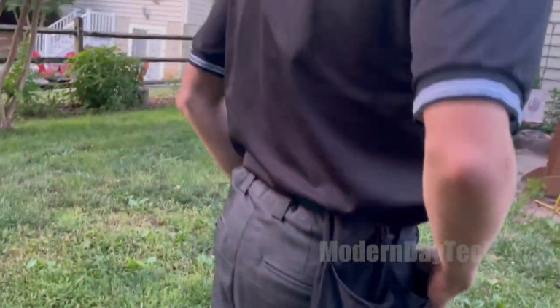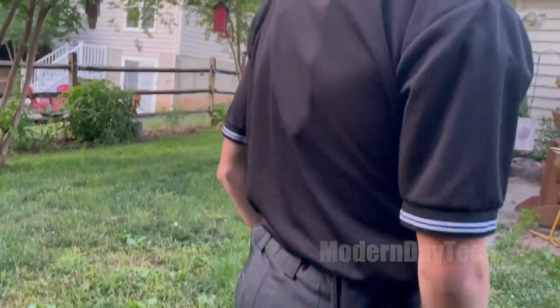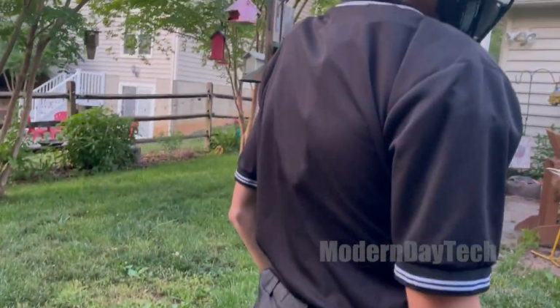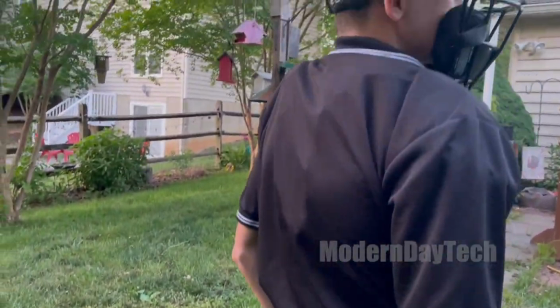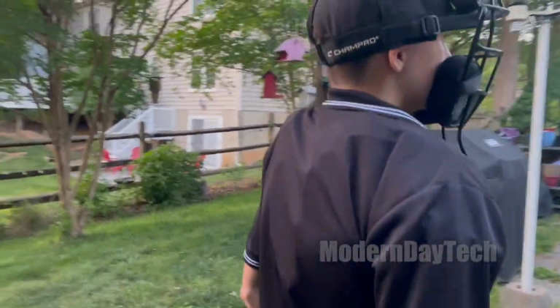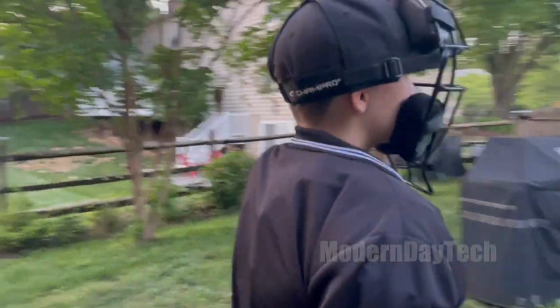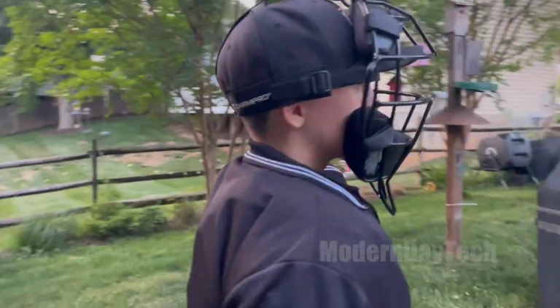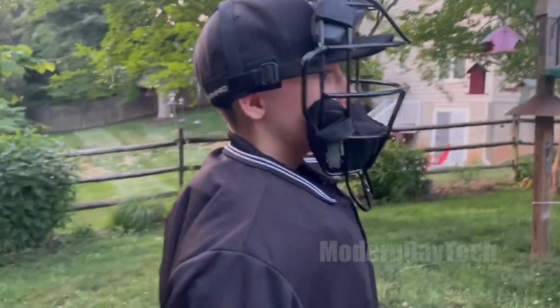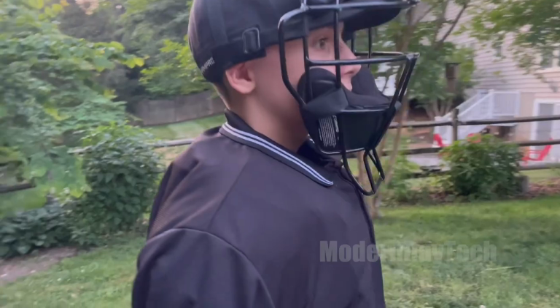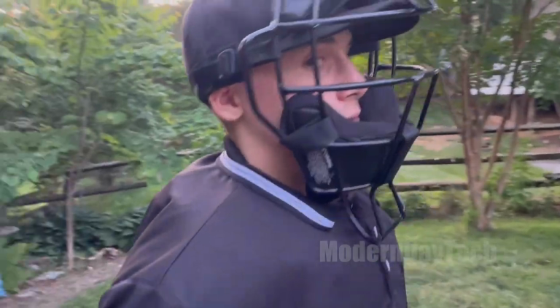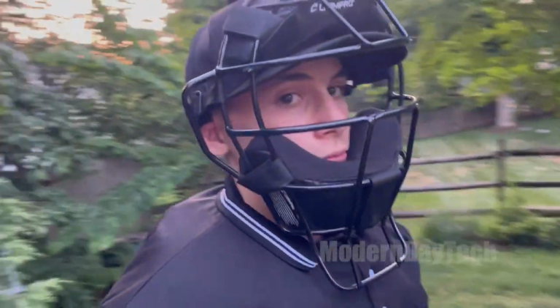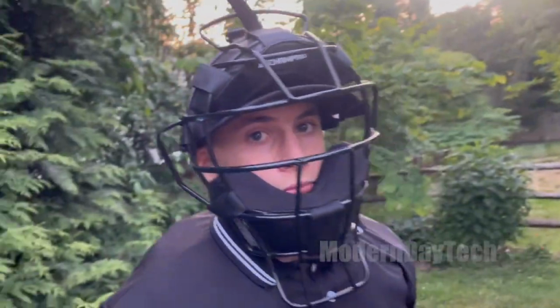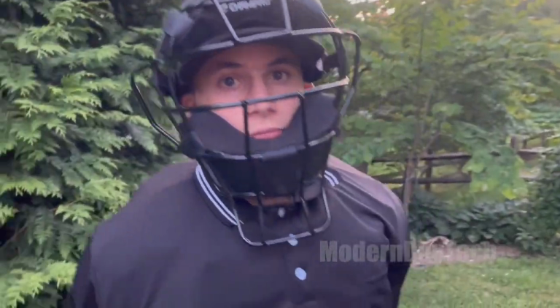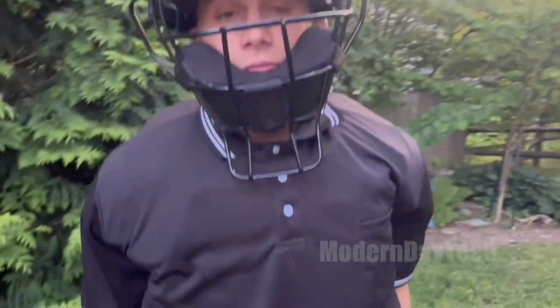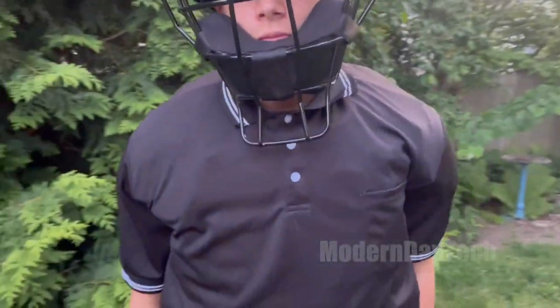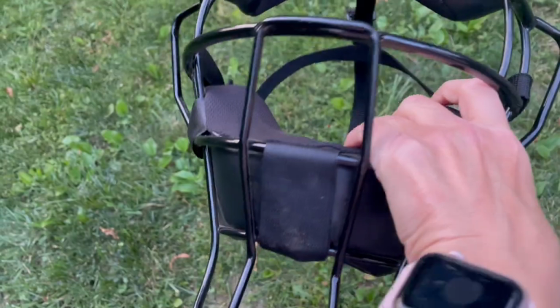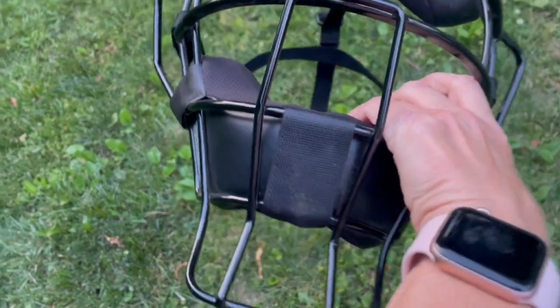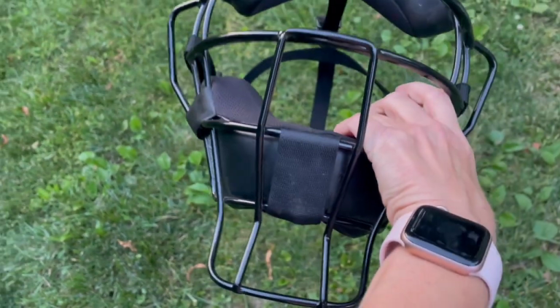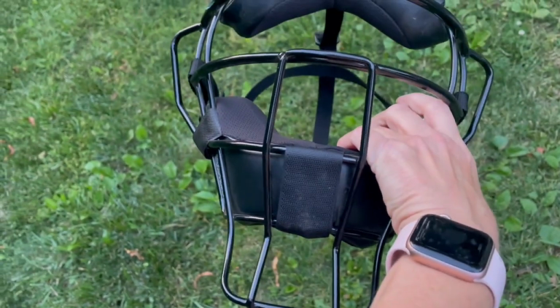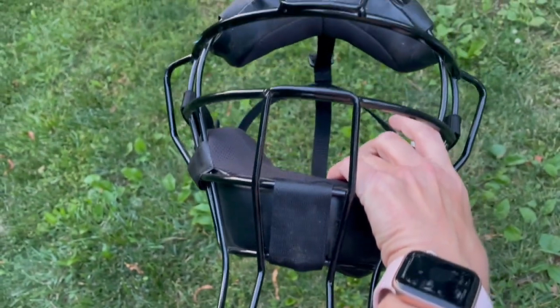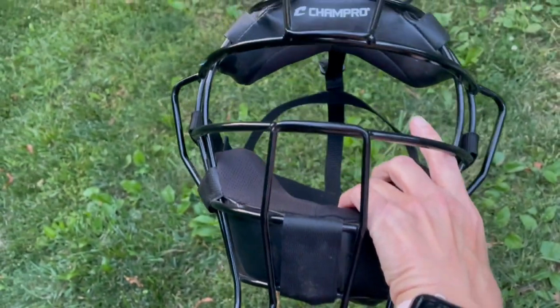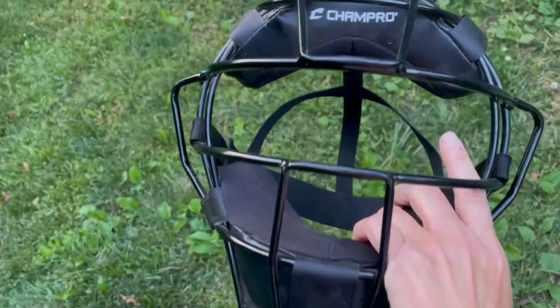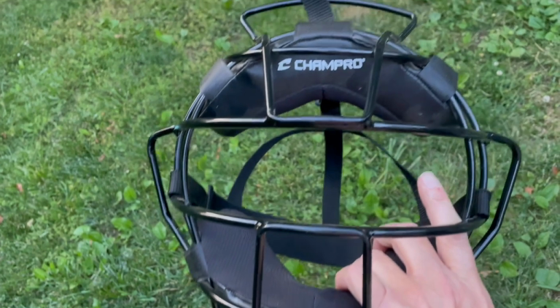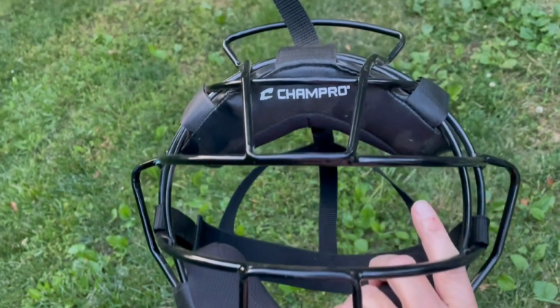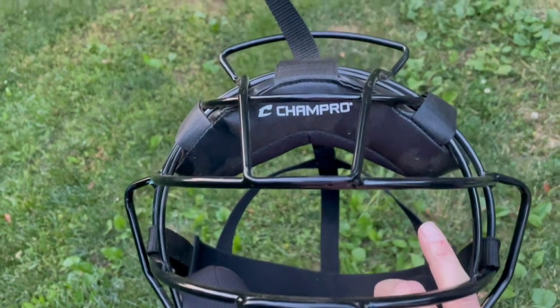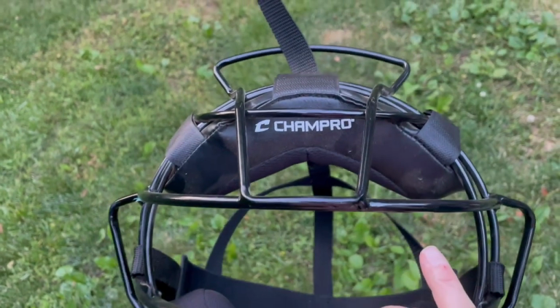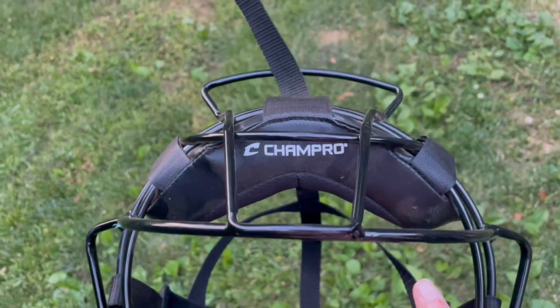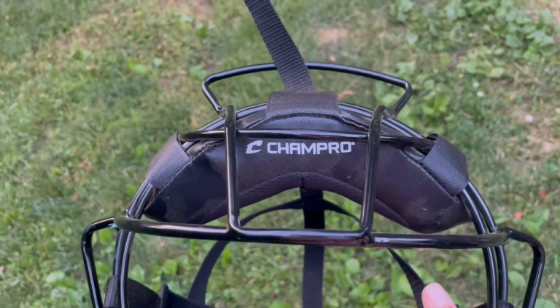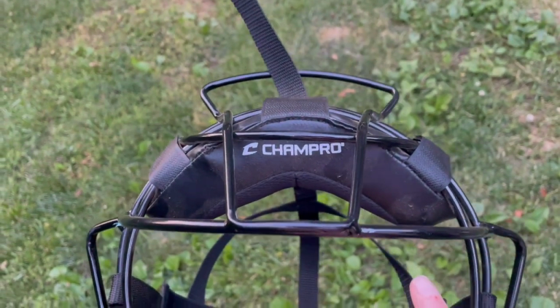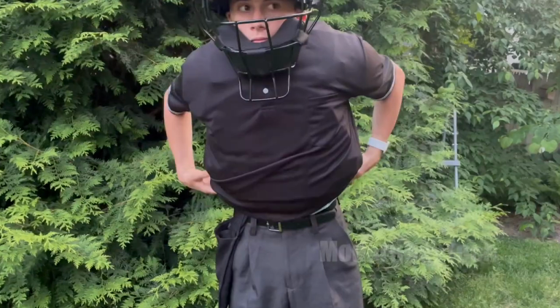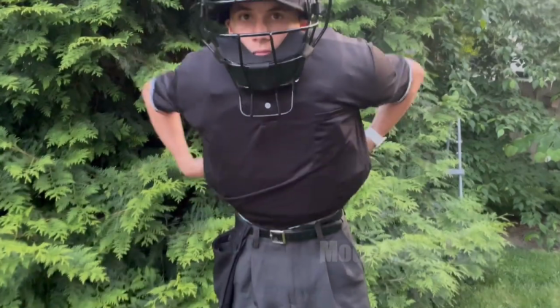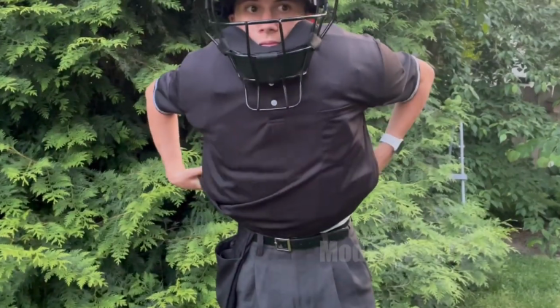The face mask is also adjustable in two places and seems to fit my 15-year-old with no problem. It's comfortable — it has some nice thick padding around the jaw and he's never complained about it.